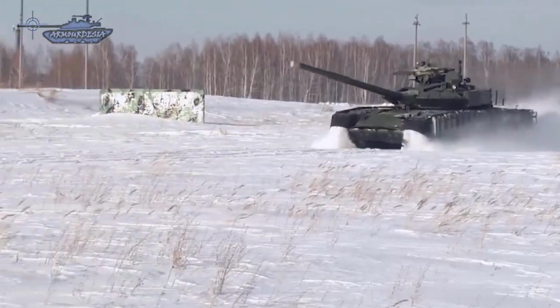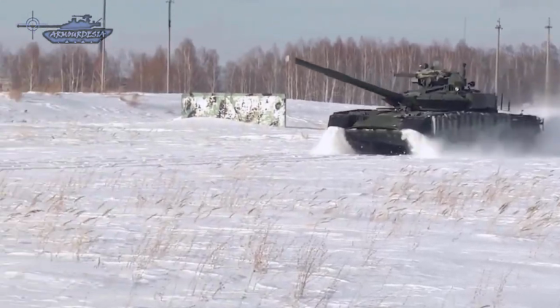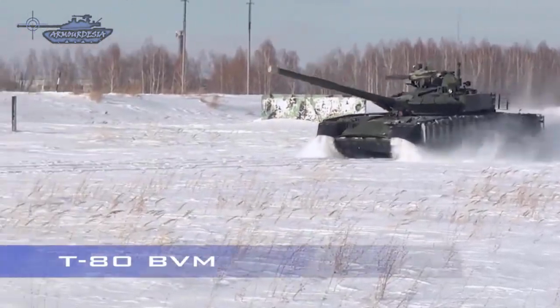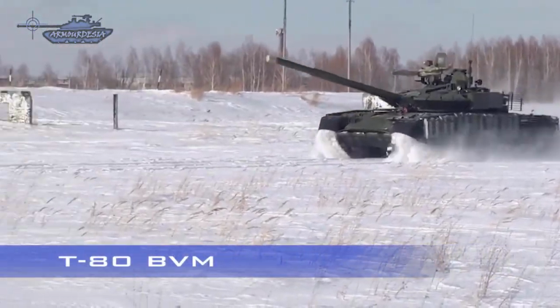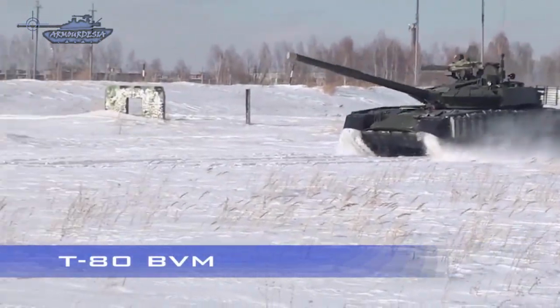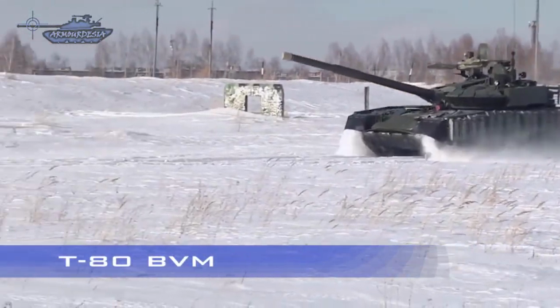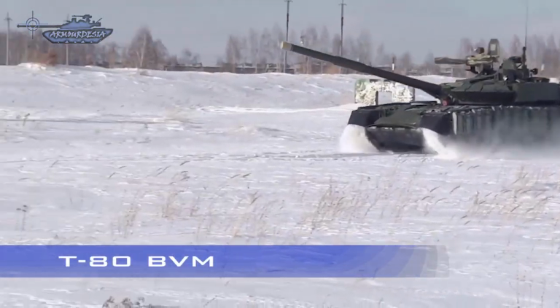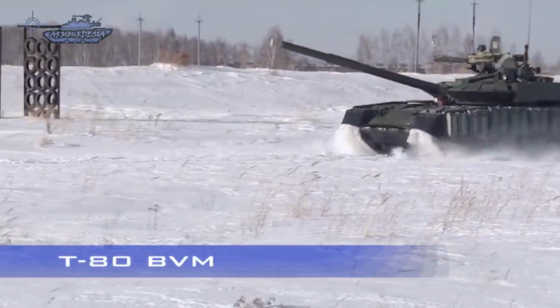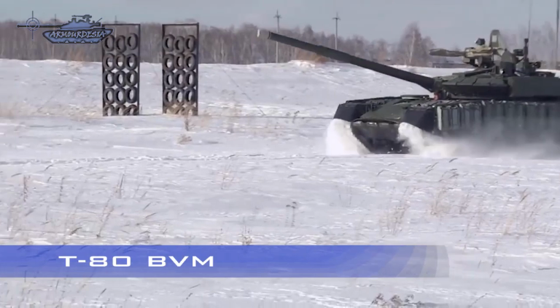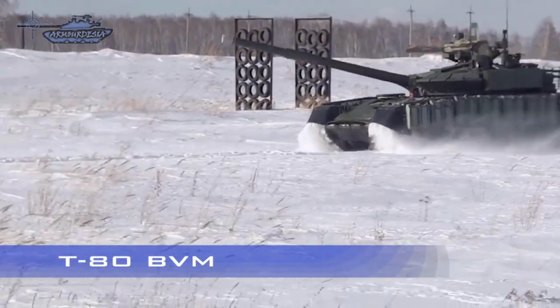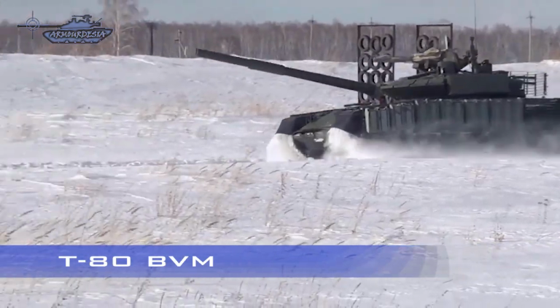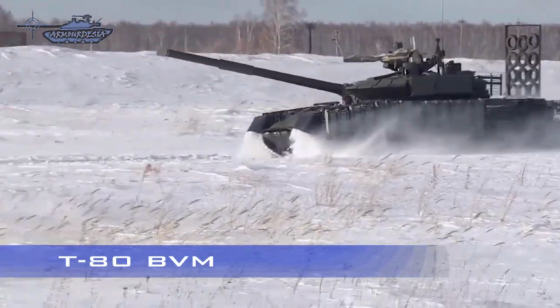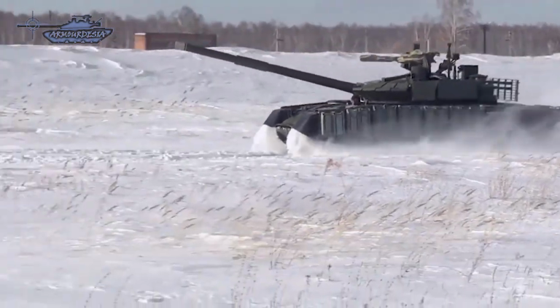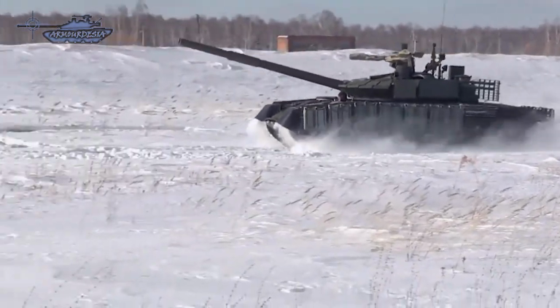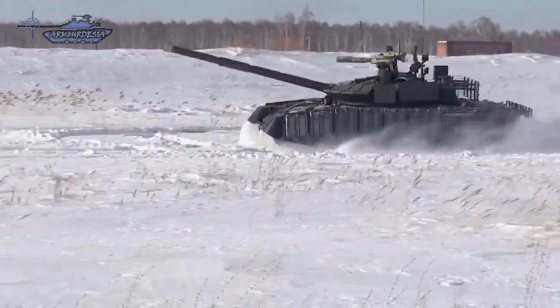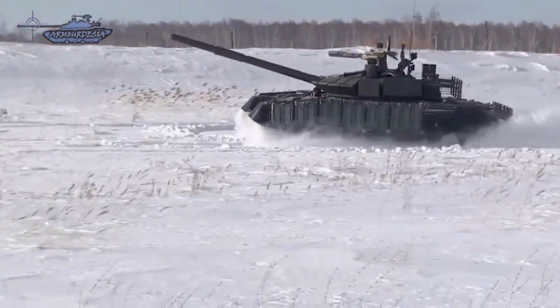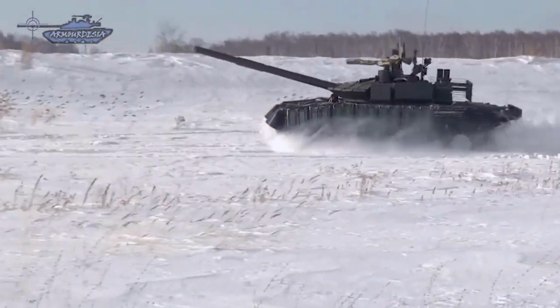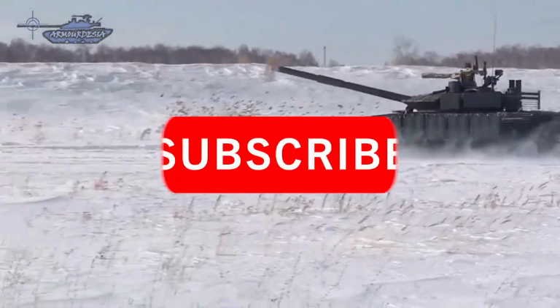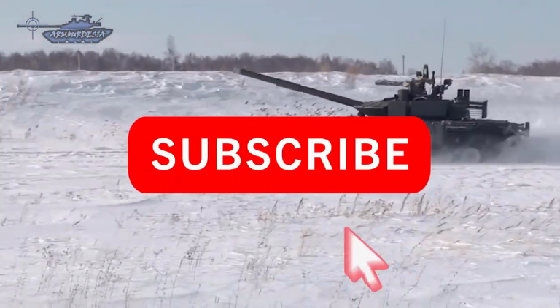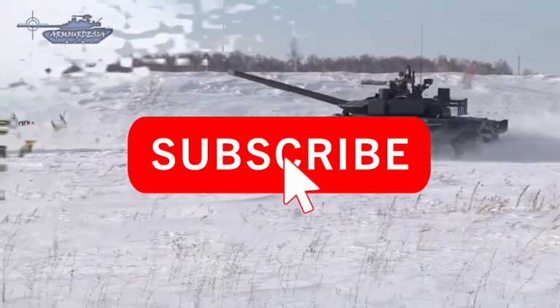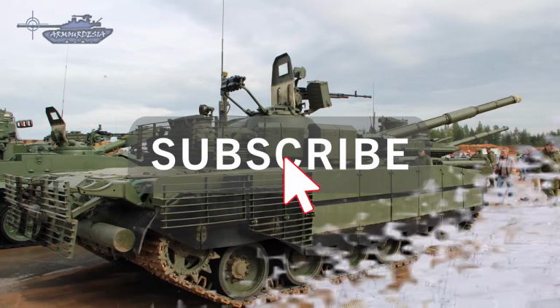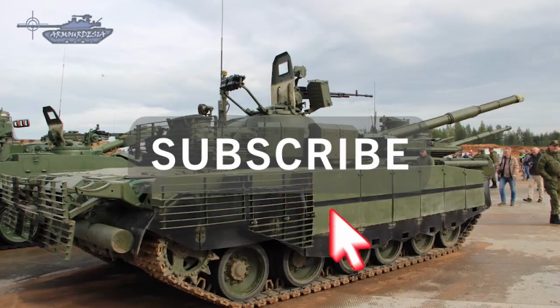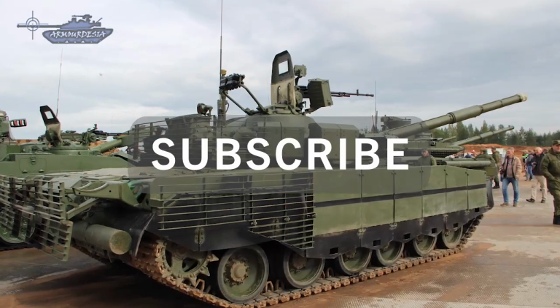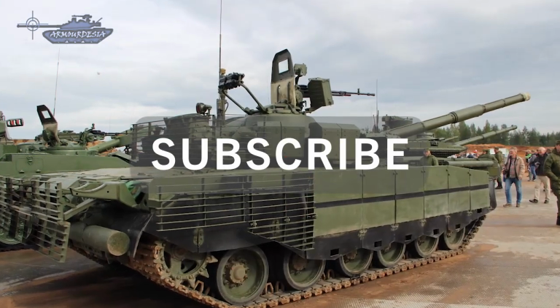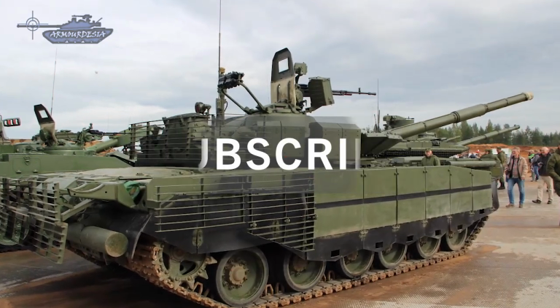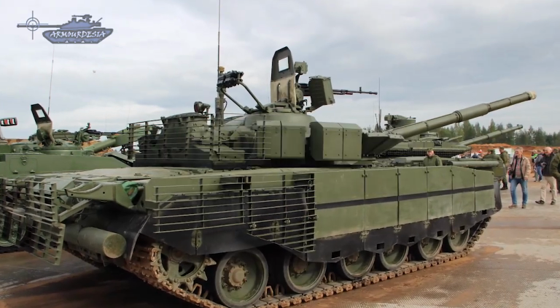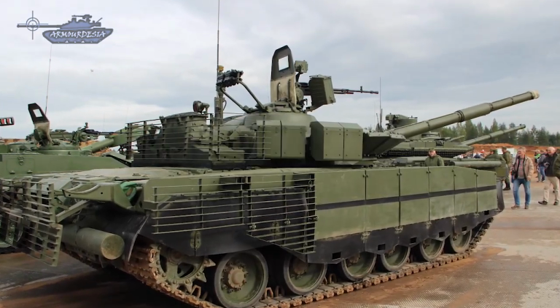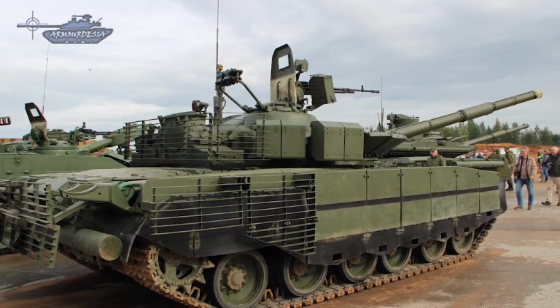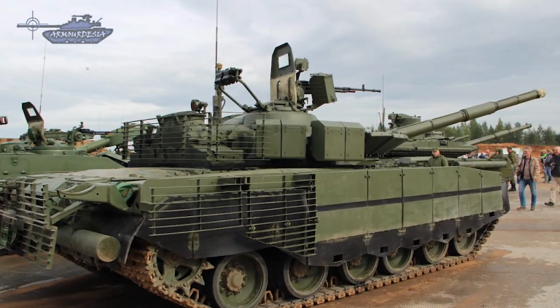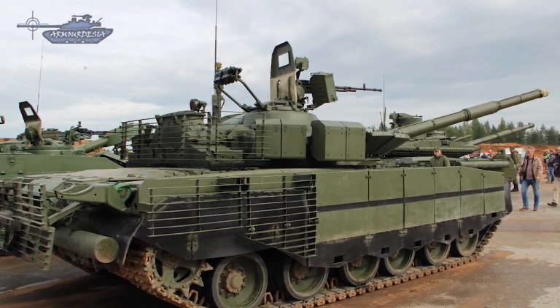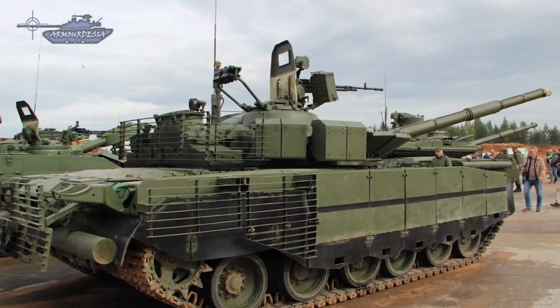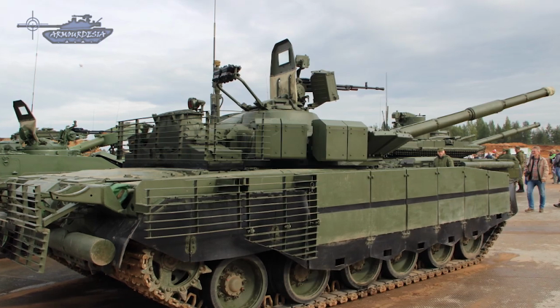The T-80 is a third generation main battle tank designed and manufactured in the Soviet Union era. When it entered service in 1976, it was the first MBT in the world to feature a powerful multi-fuel turbine engine as its main propulsion.